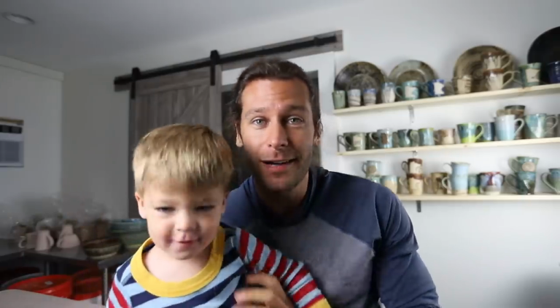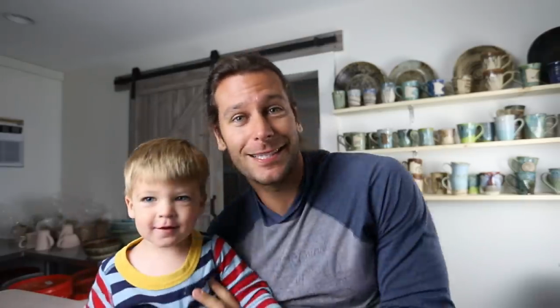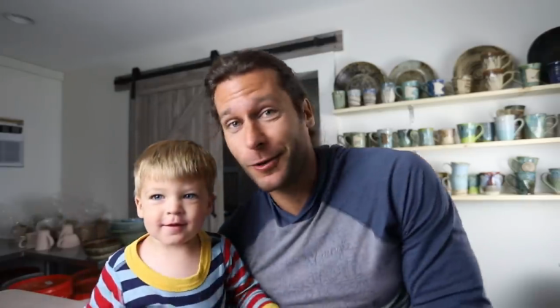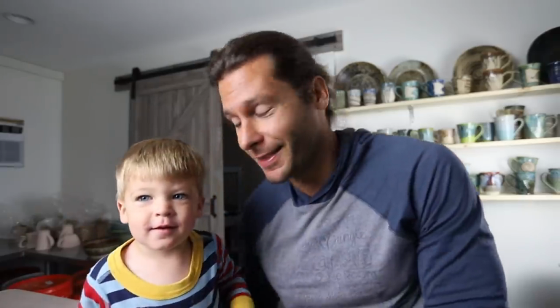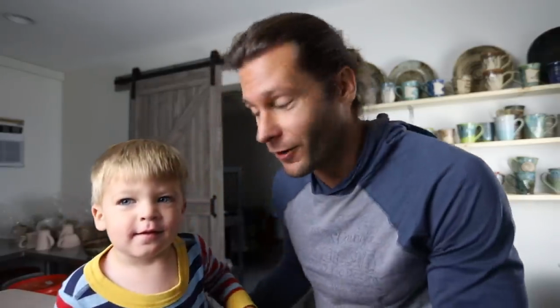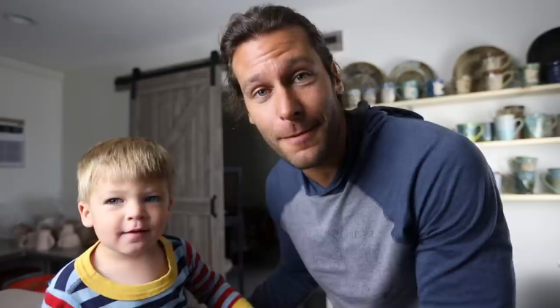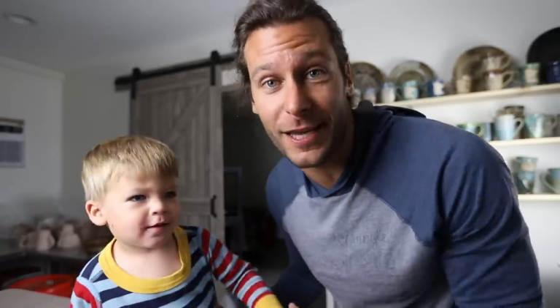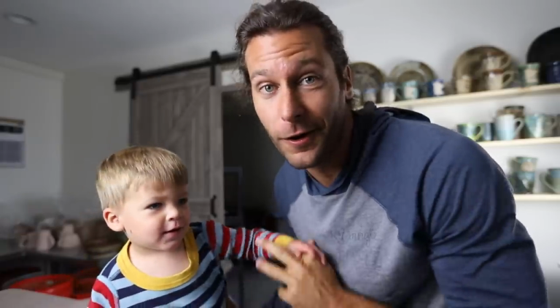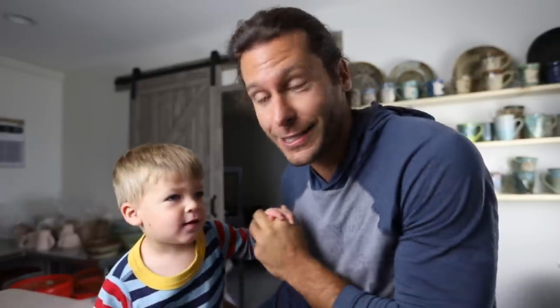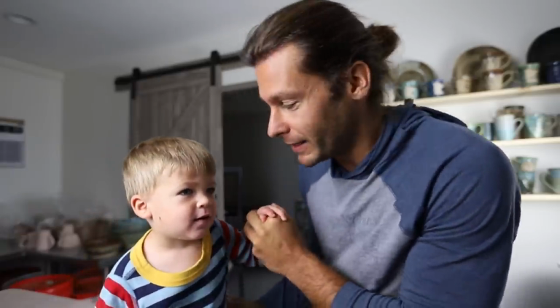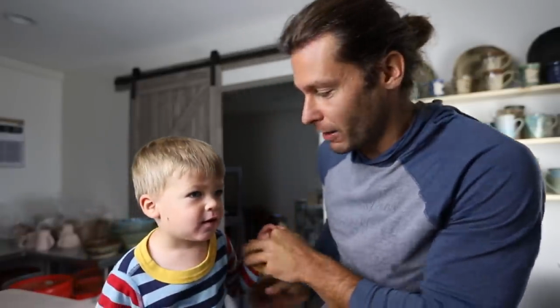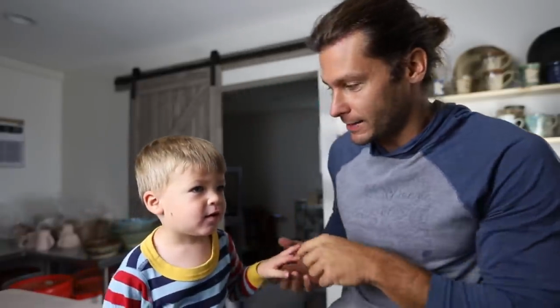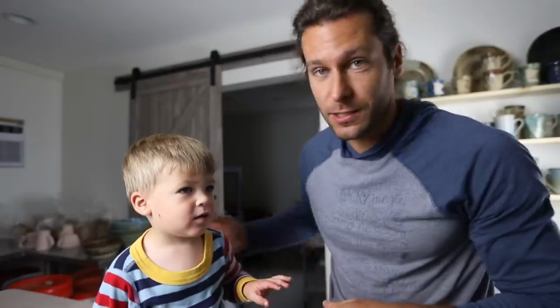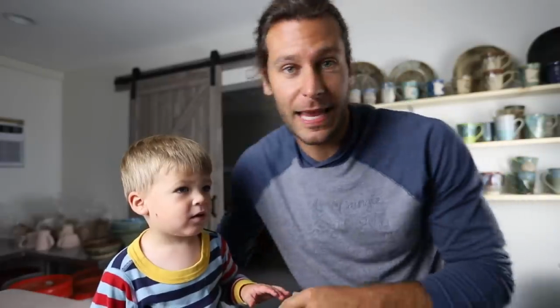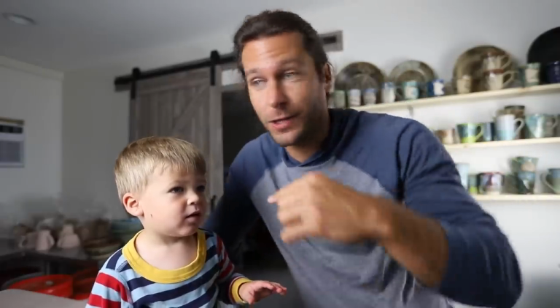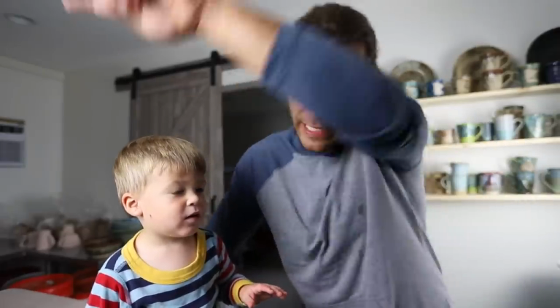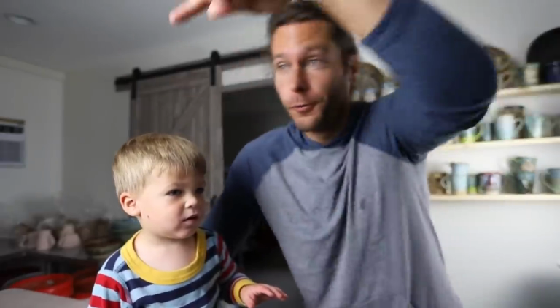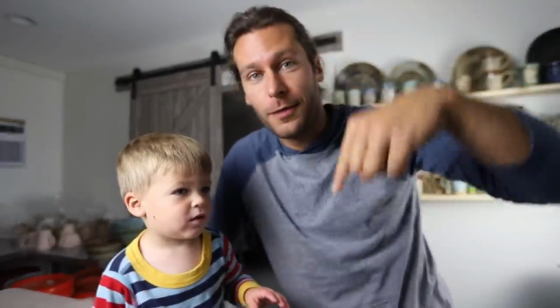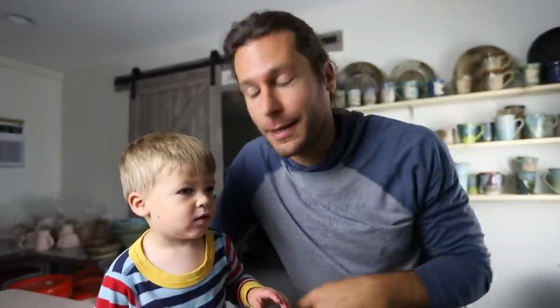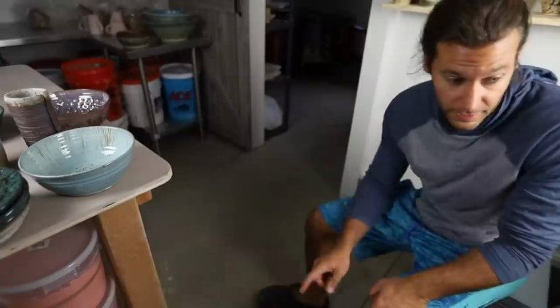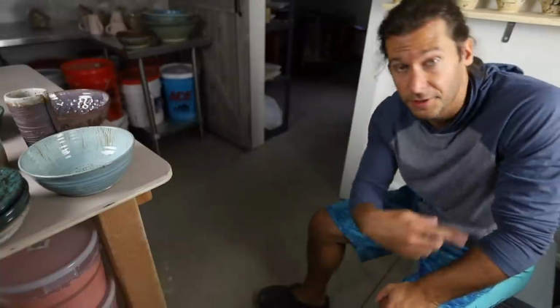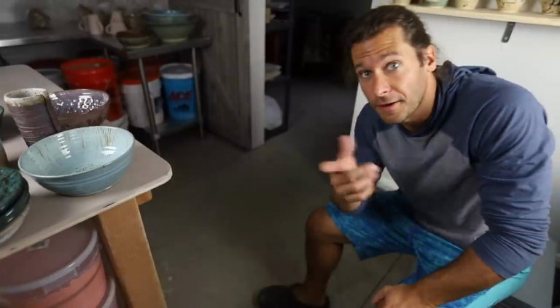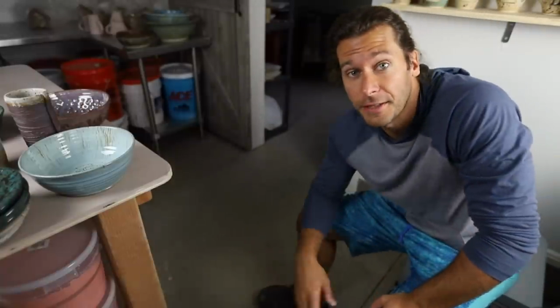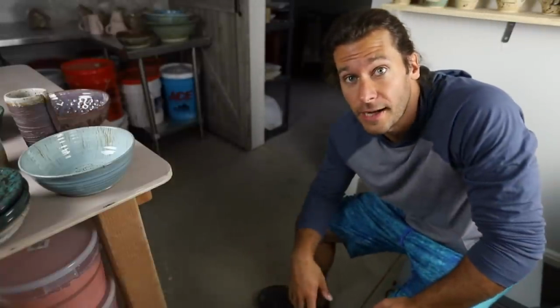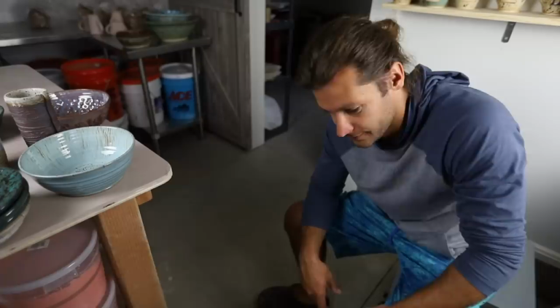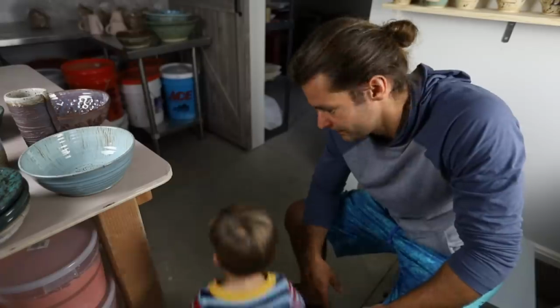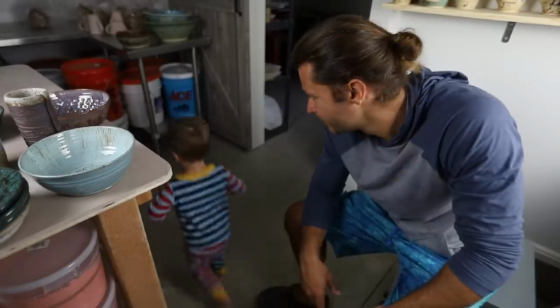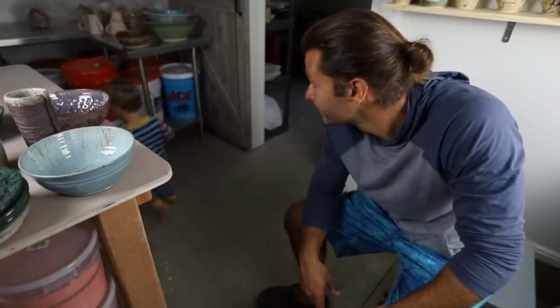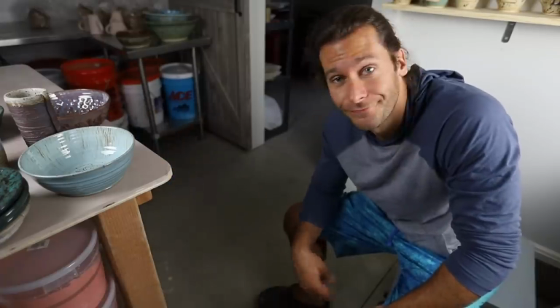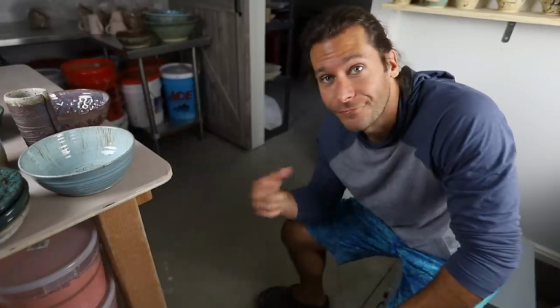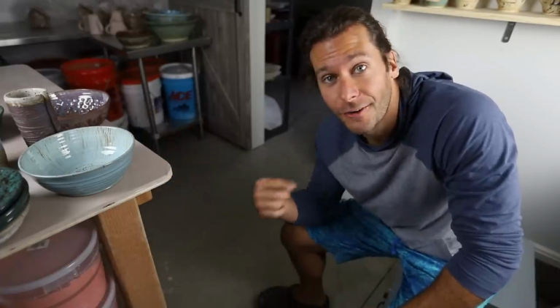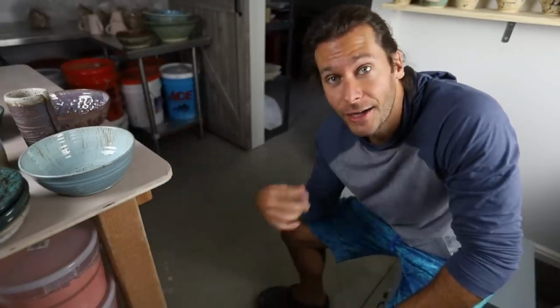Ryder is saying so many words that I thought it'd be fun to have him be in the video and explain what he likes about the pots. He just loves to hang out in the studio with me and run around the middle table. This is literally what Ryder is doing the whole time — round and round we go.